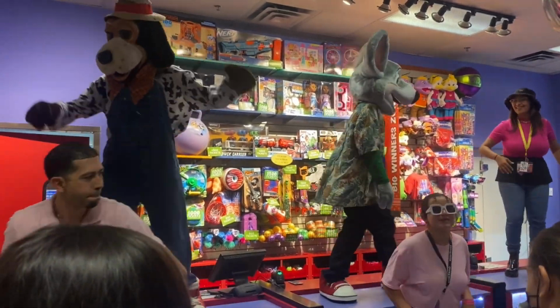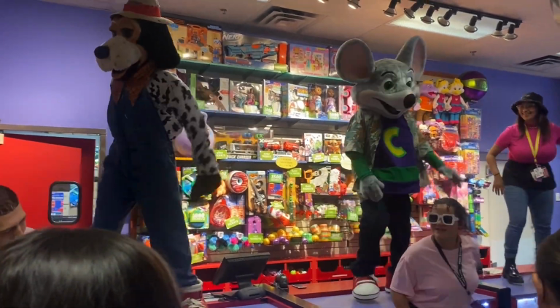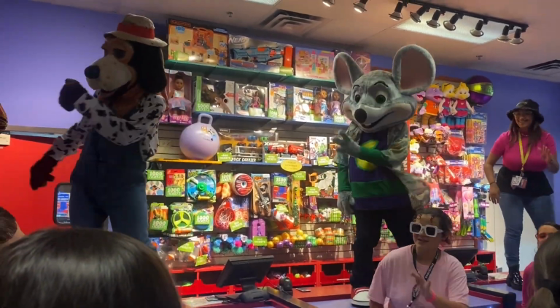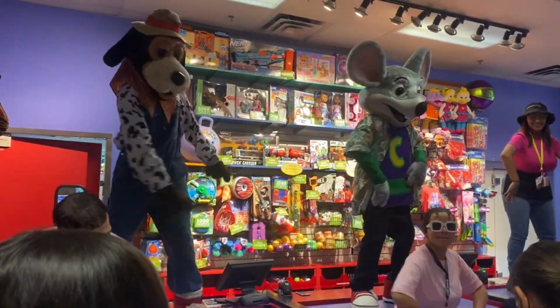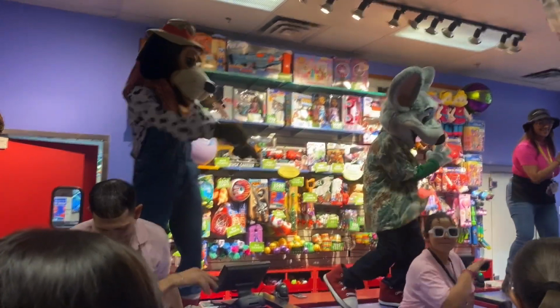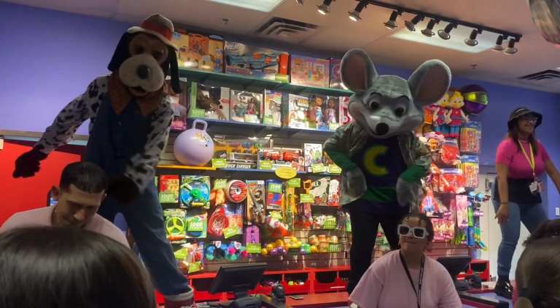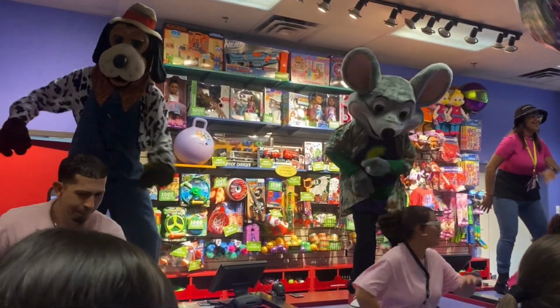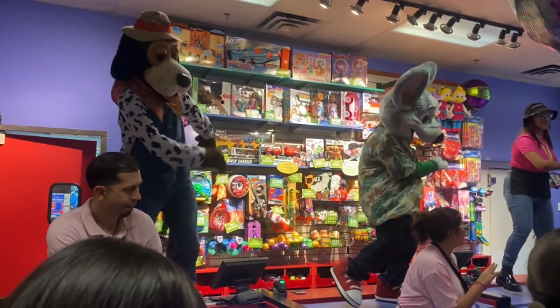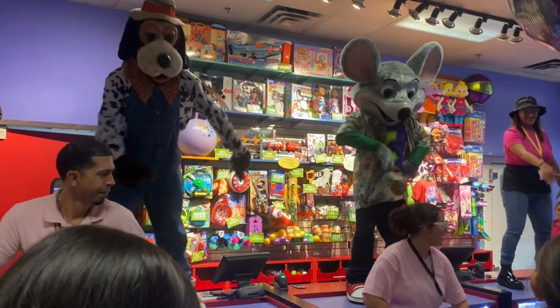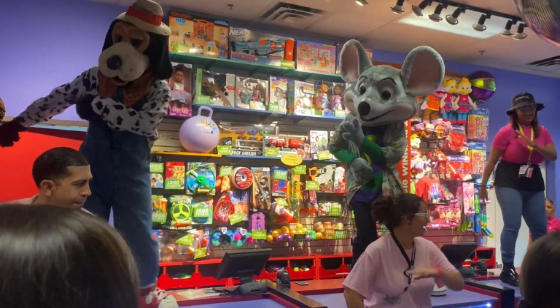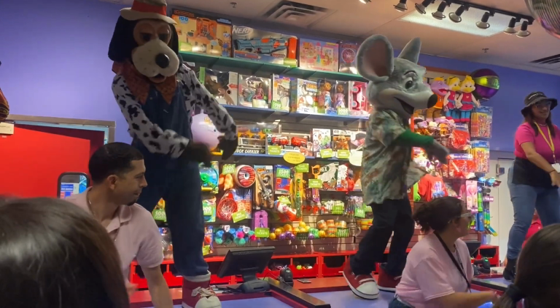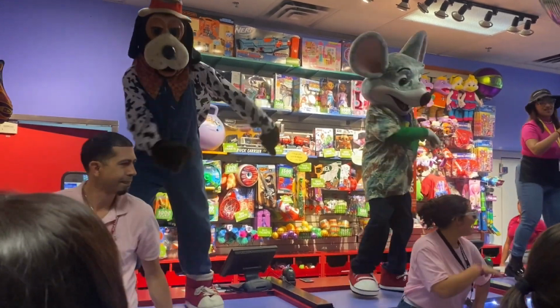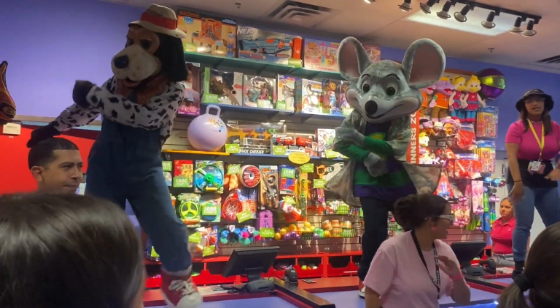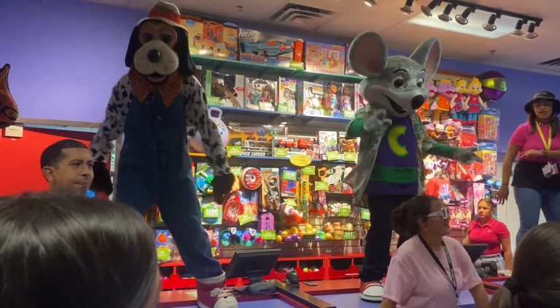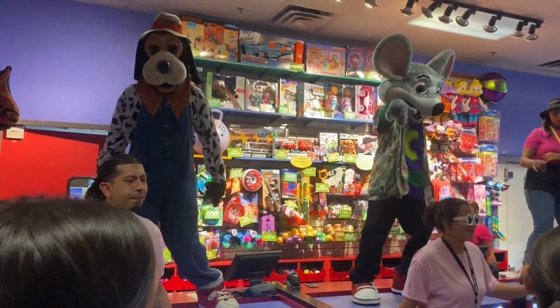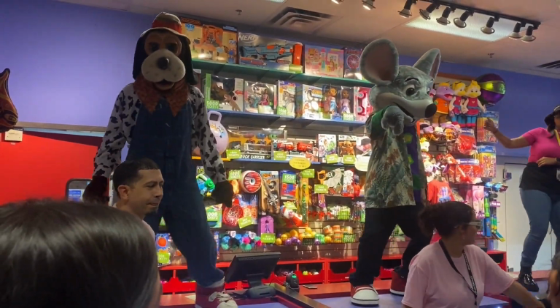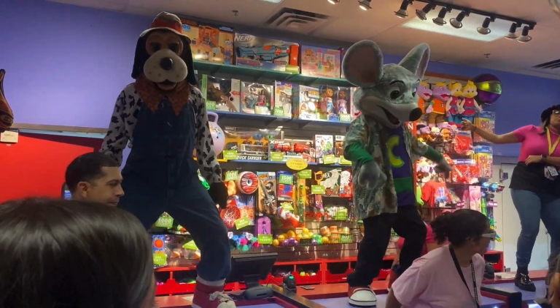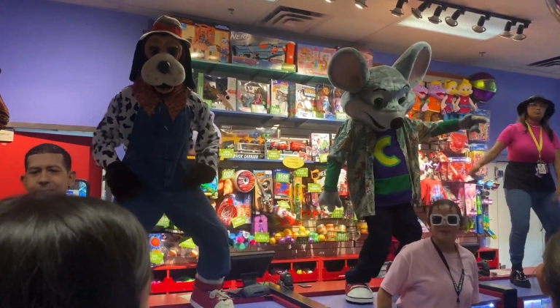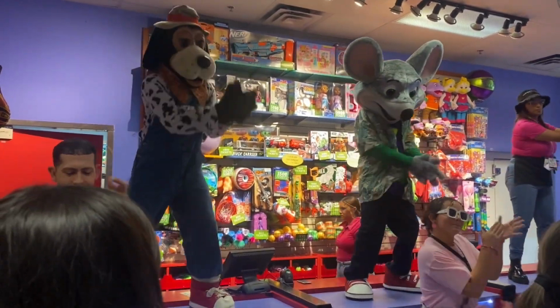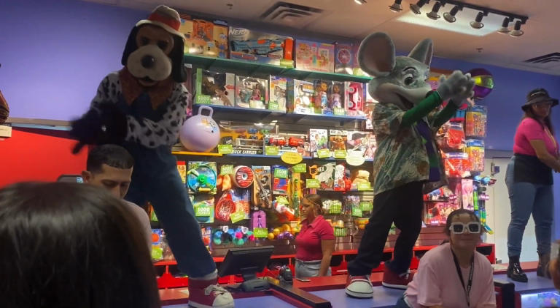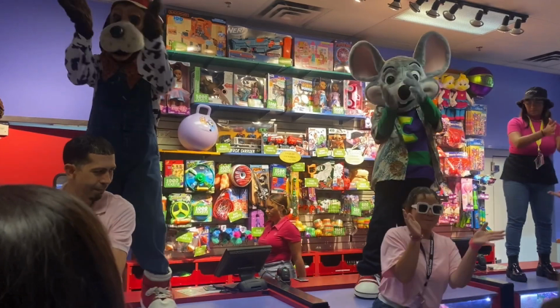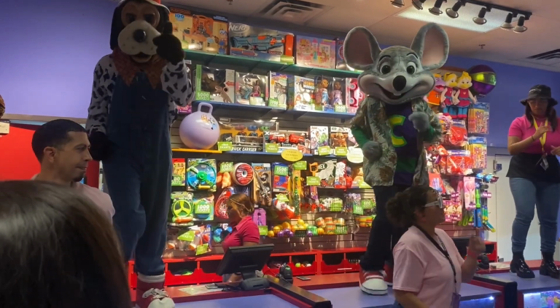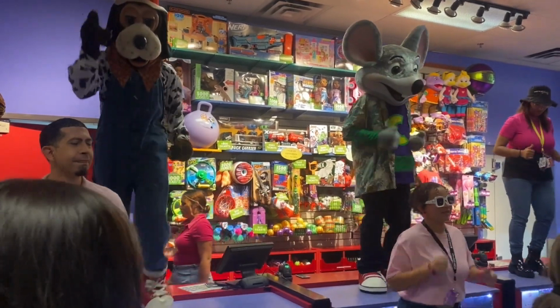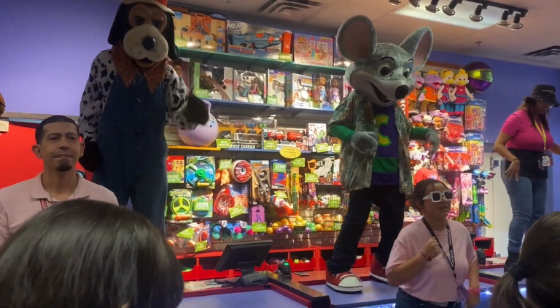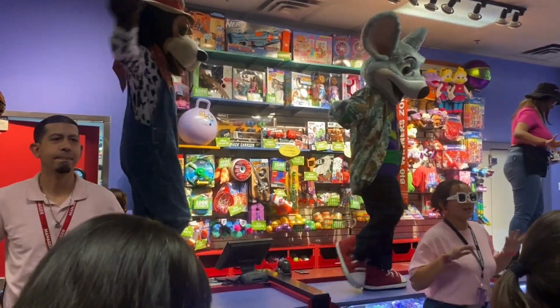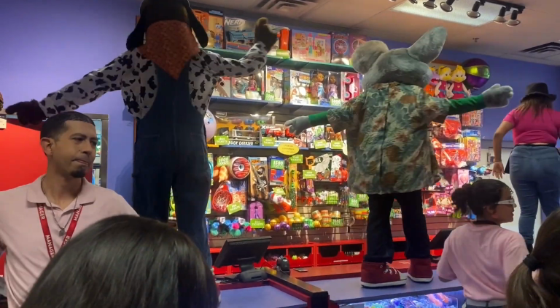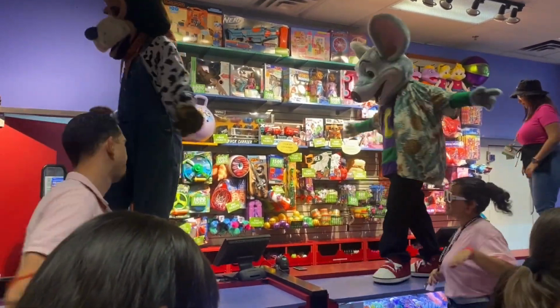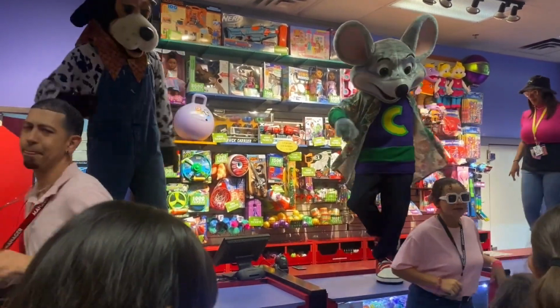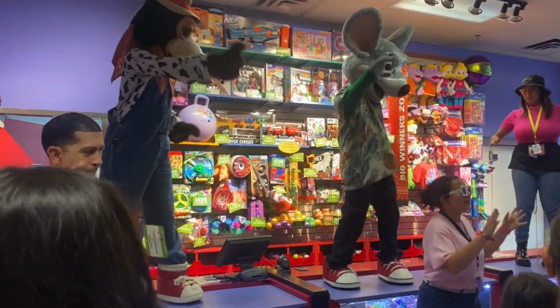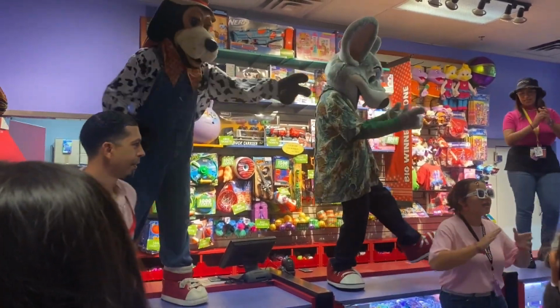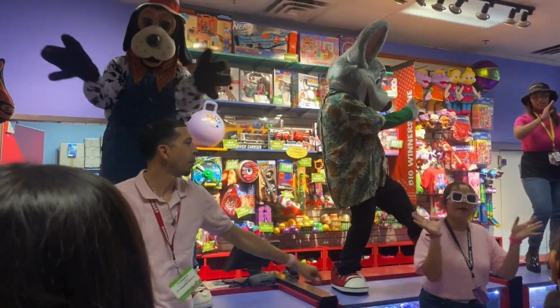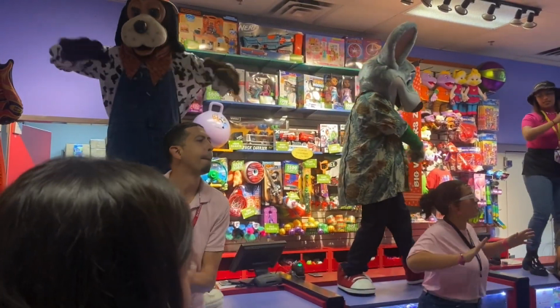It's called the Easy Dance and it's going around now. Put it all together as we break it down. Shake your legs. Clap your hands. March in place. Do a spin. That was awesome you guys.